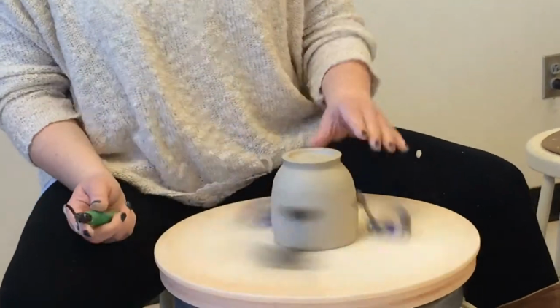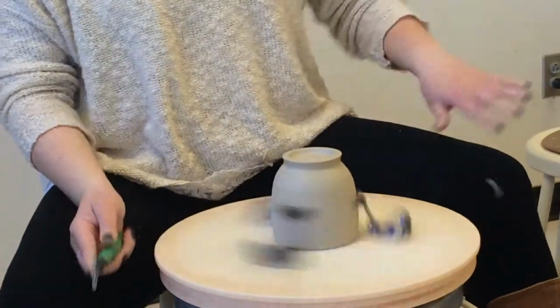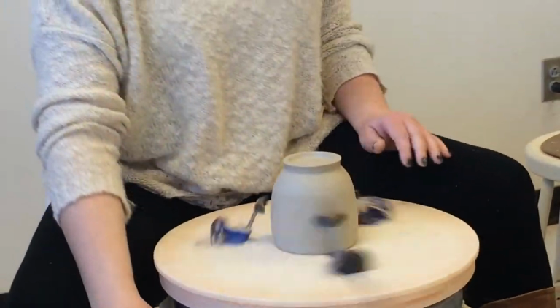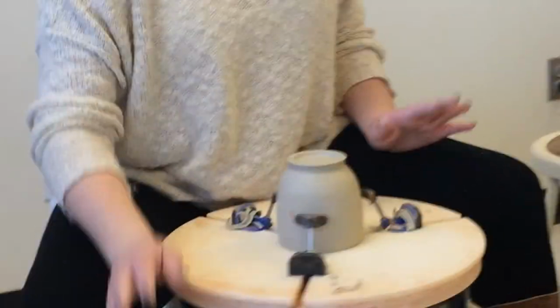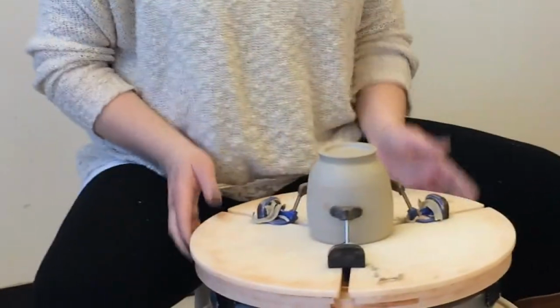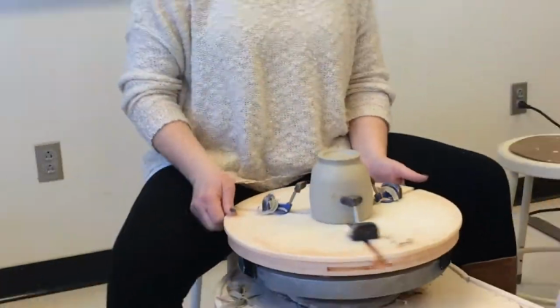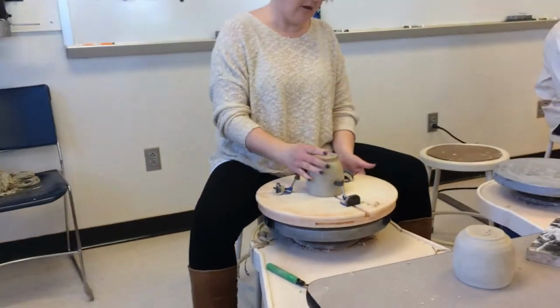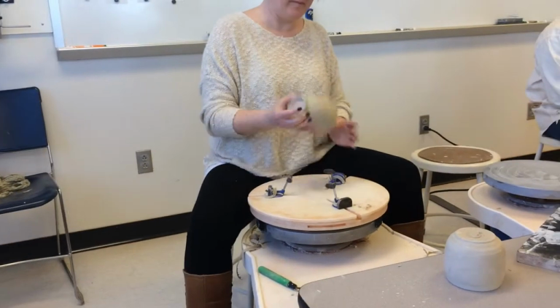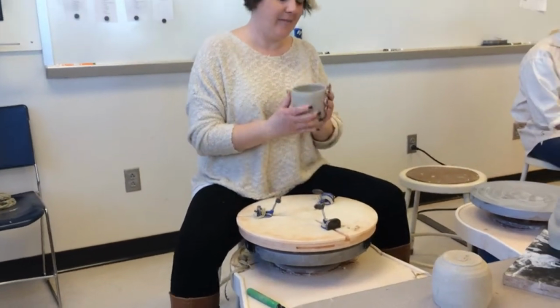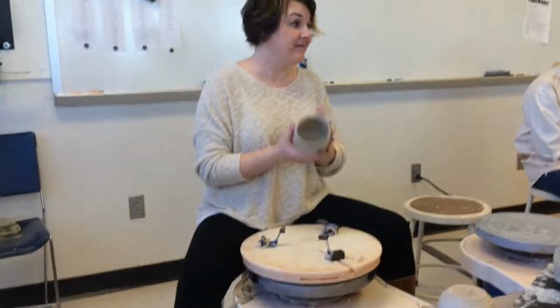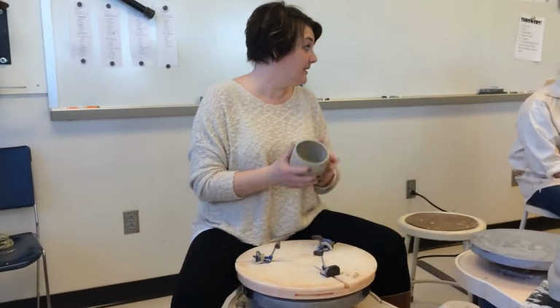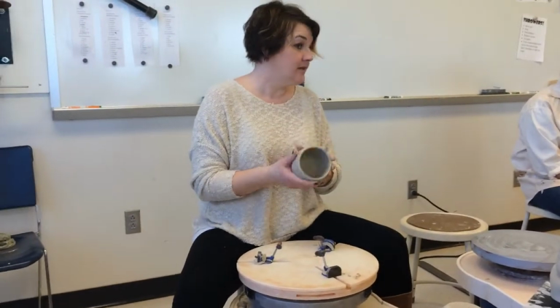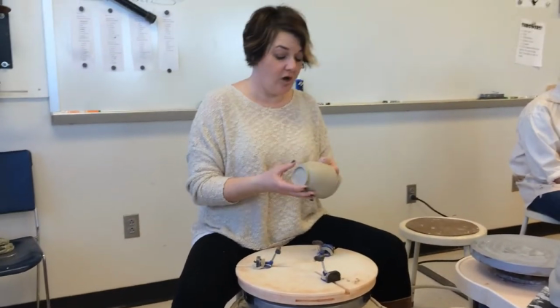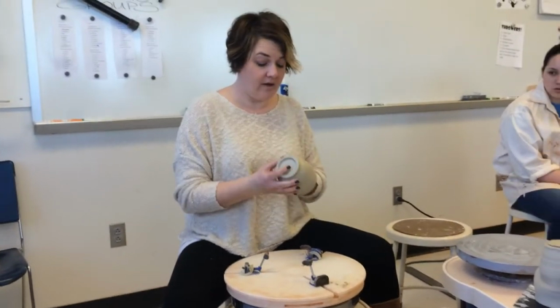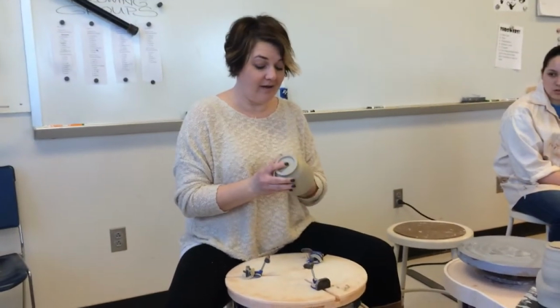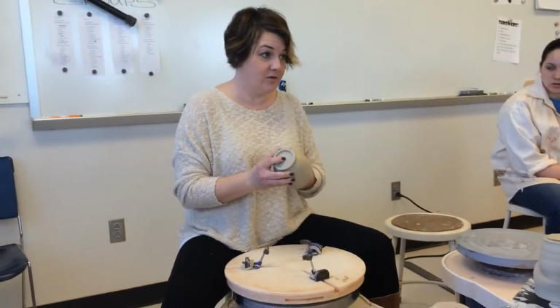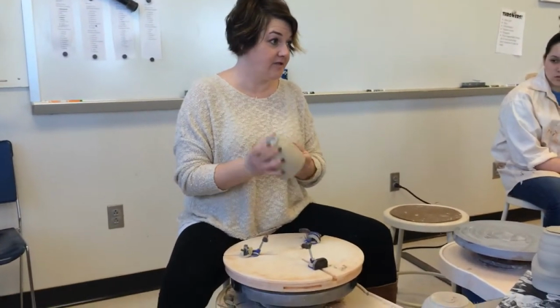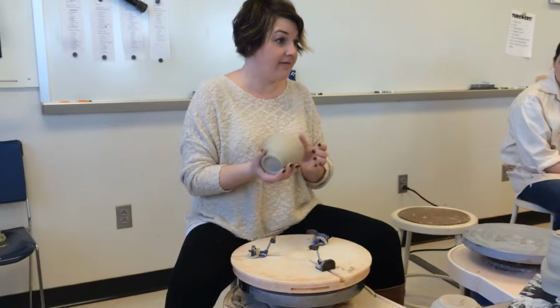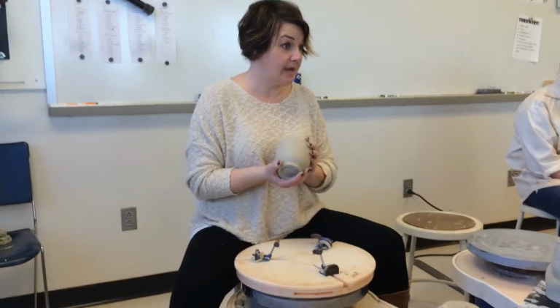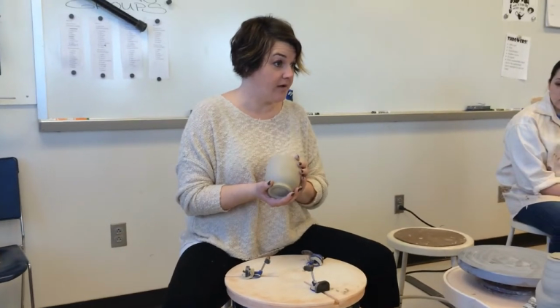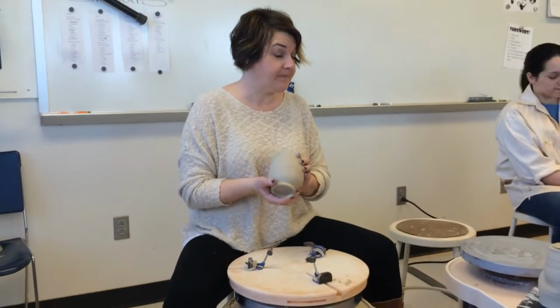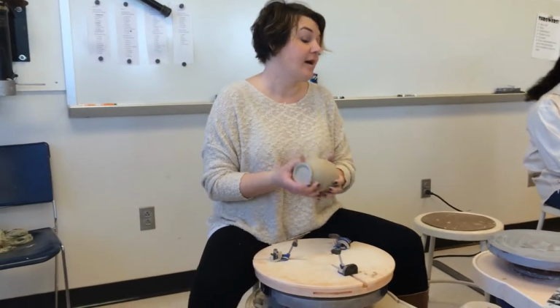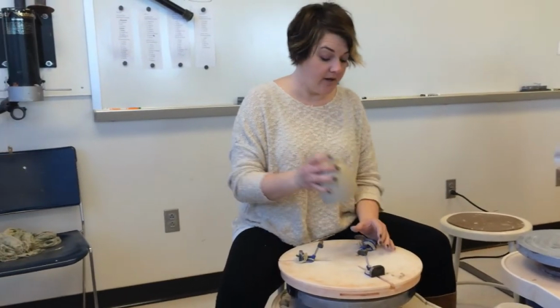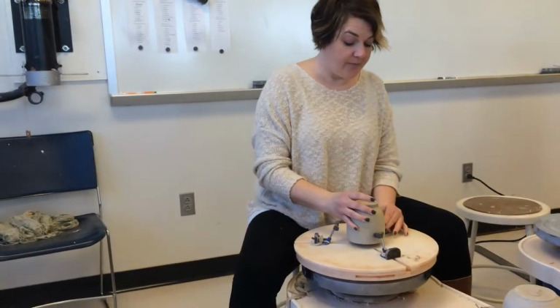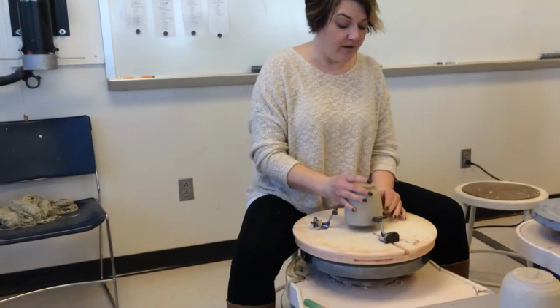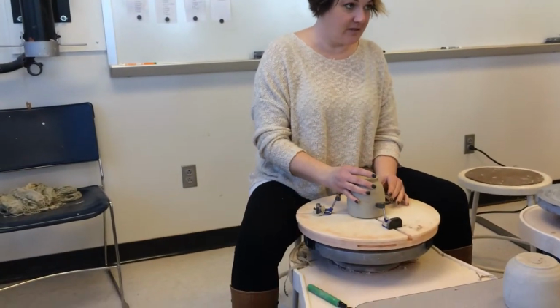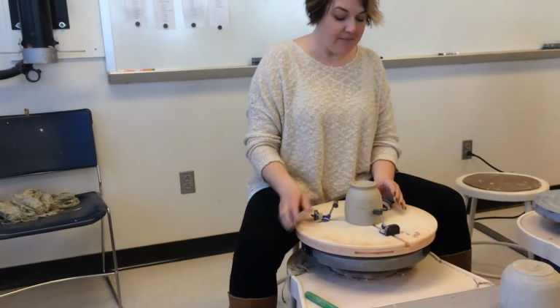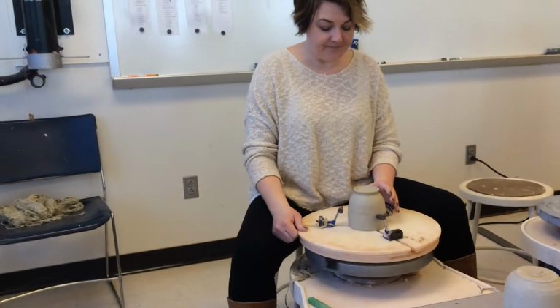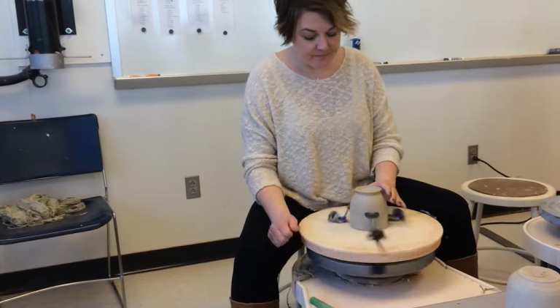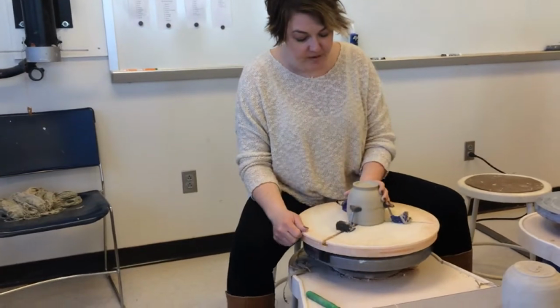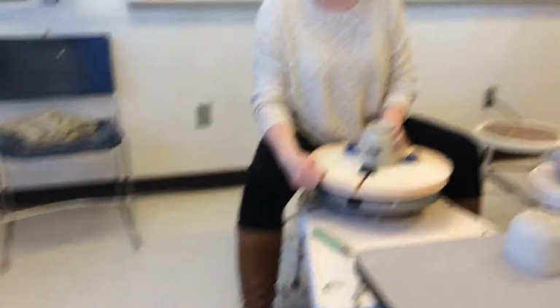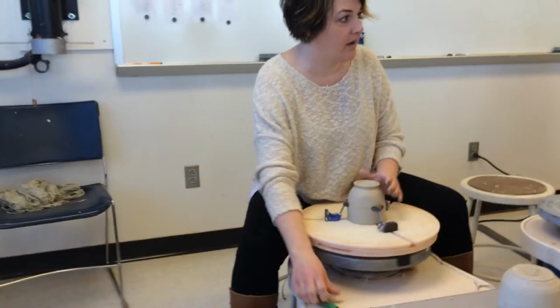The nice thing about the Gryphon Grip is I can stop, pick it up, and feel it to know — is it too thick? If it's bottom heavy, I can take more off. At that point I would put it back on. It is a little bottom heavy, so I'm going to put it back on.